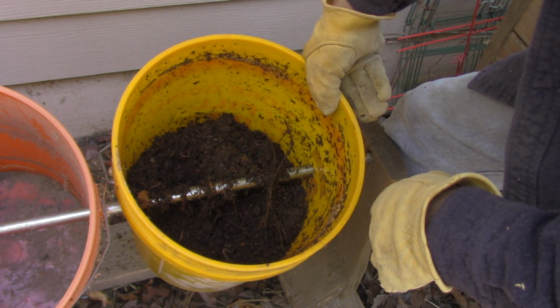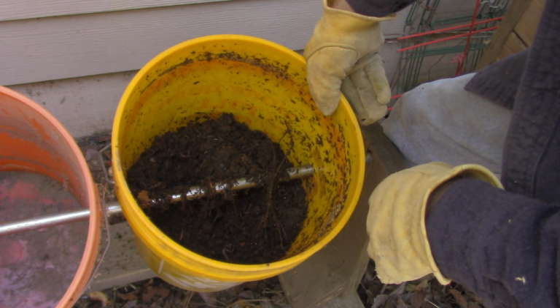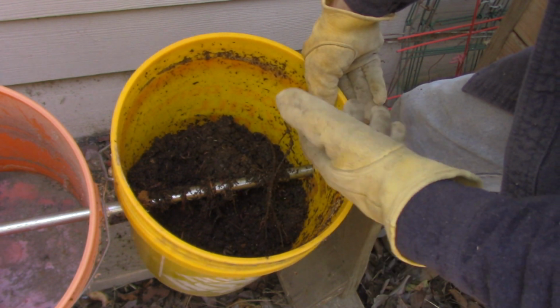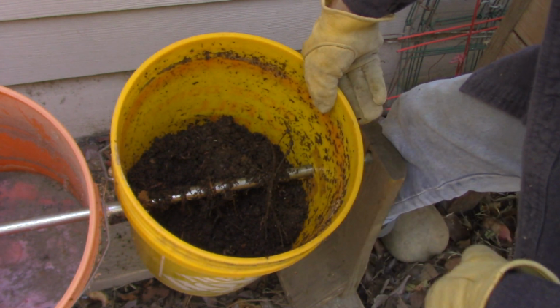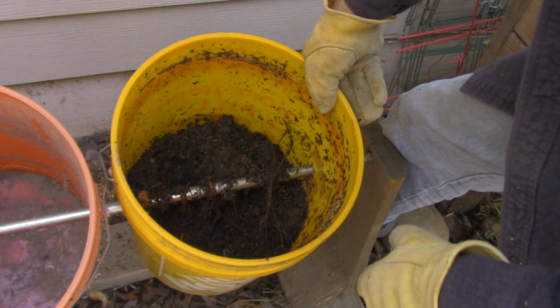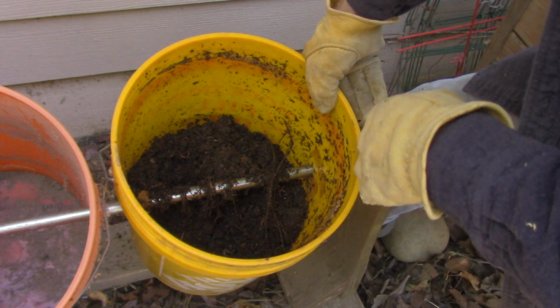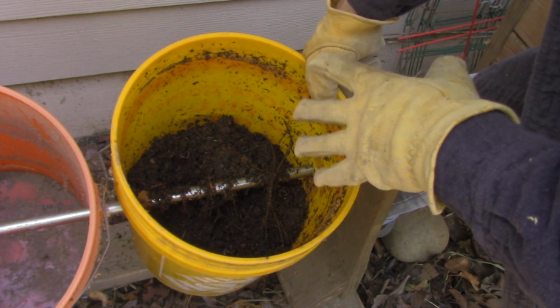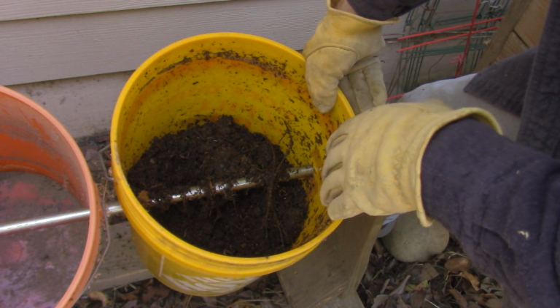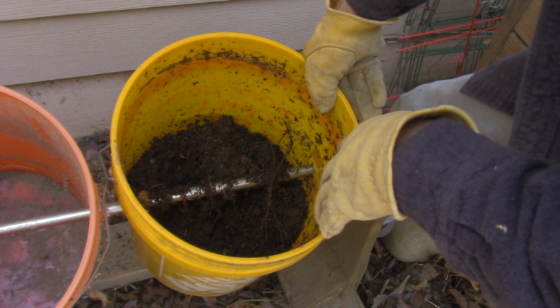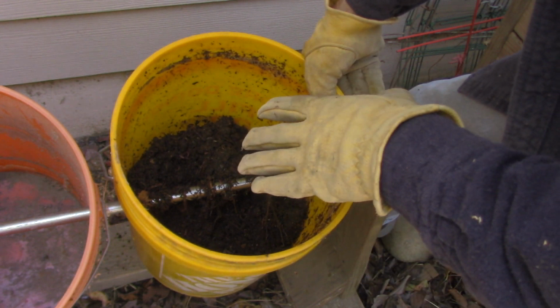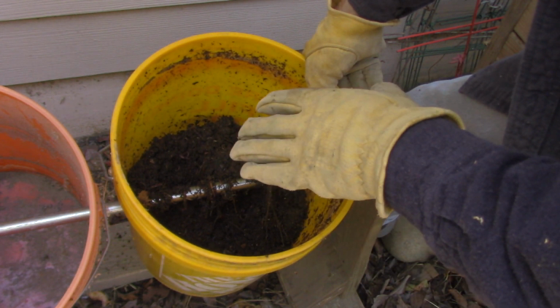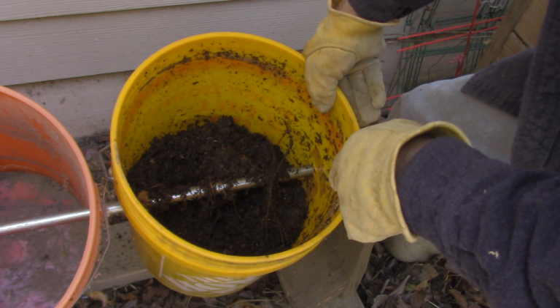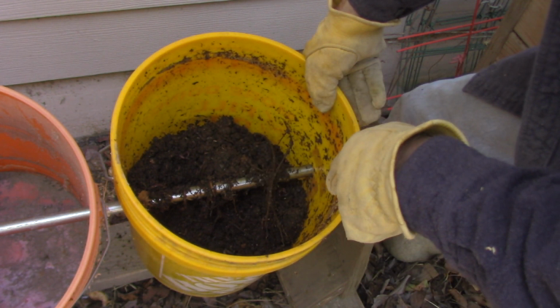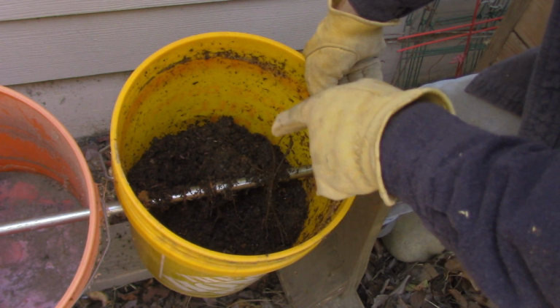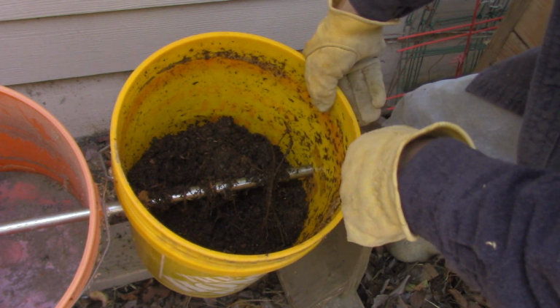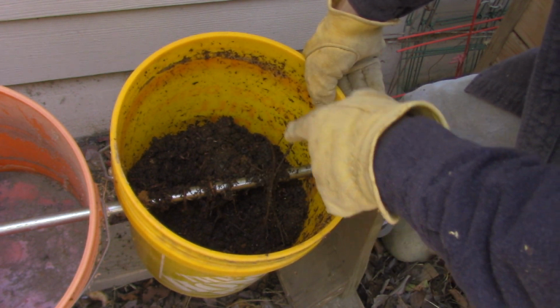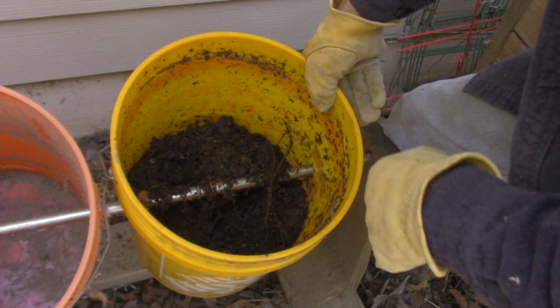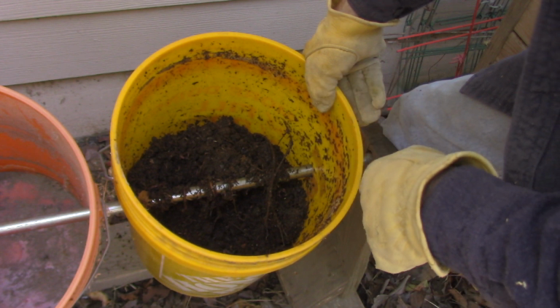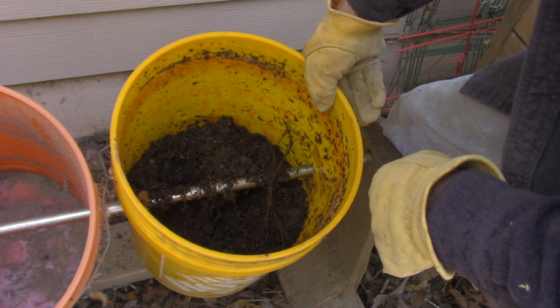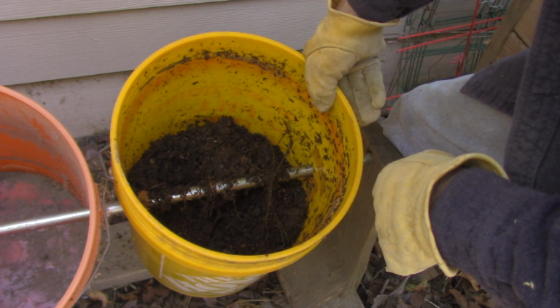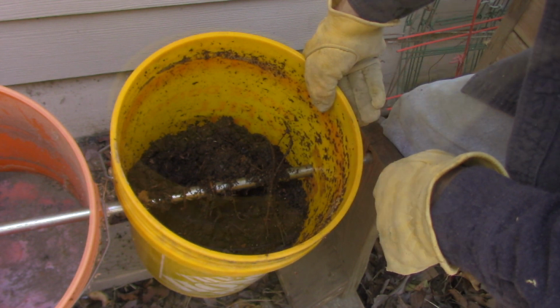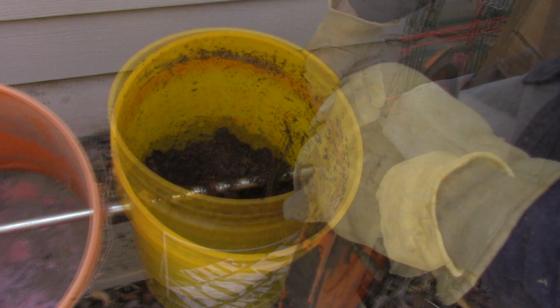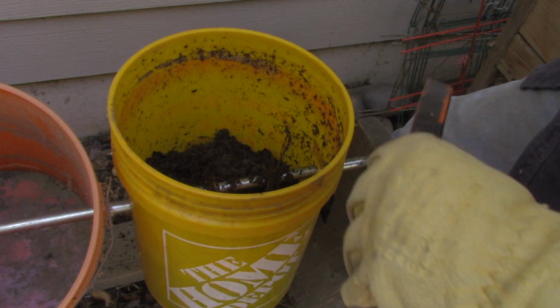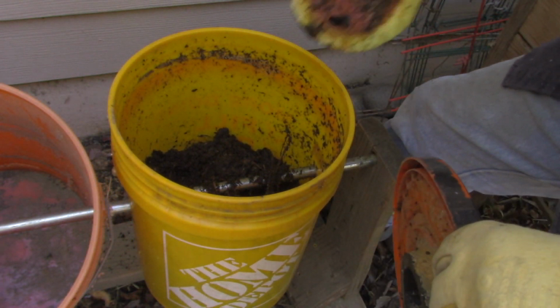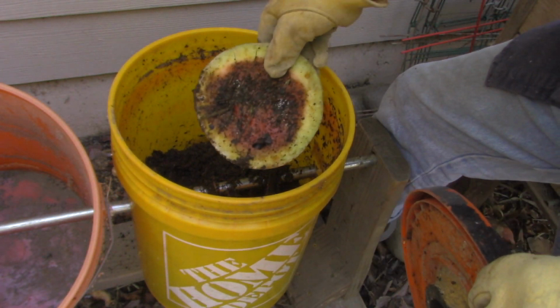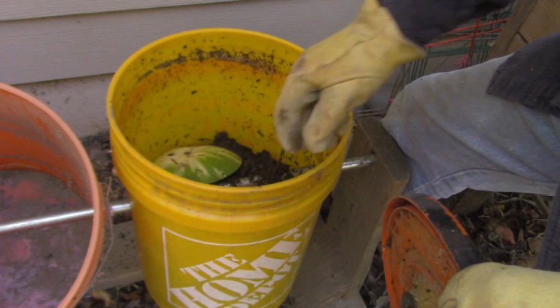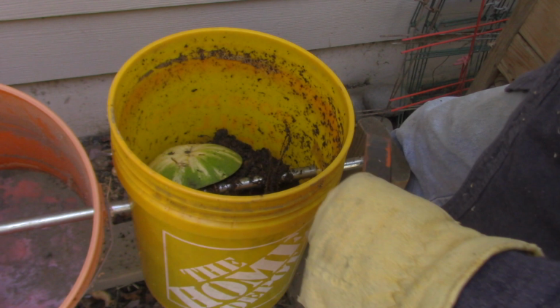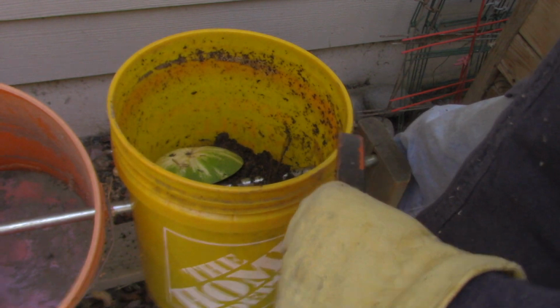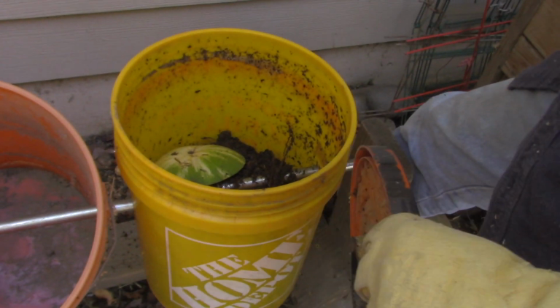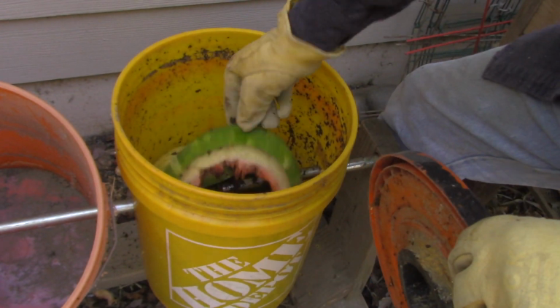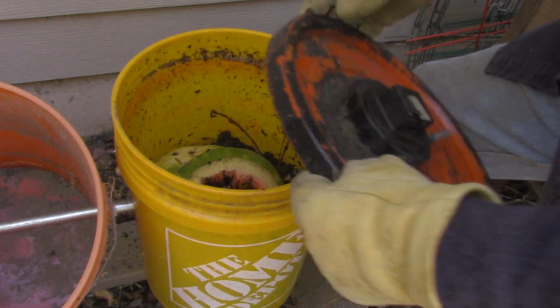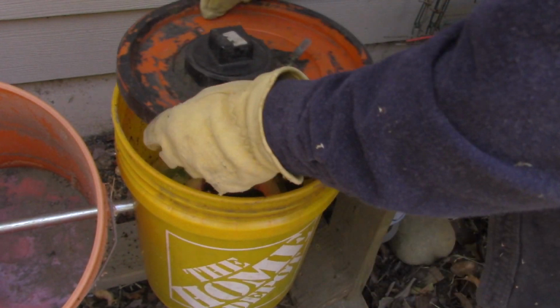Before, since it had gone anaerobic, the worms try to avoid the really toxic areas. So now they'll be a lot healthier for the colony. They love watermelons, so I'm going to put this watermelon back in and let them eat that.